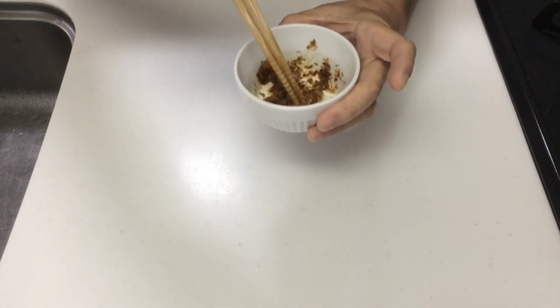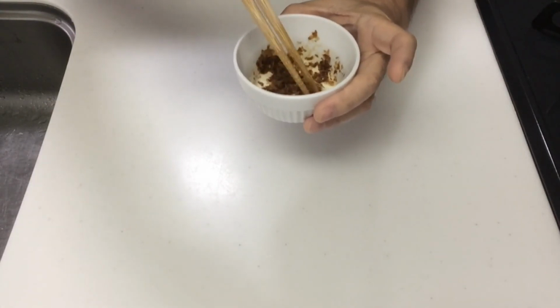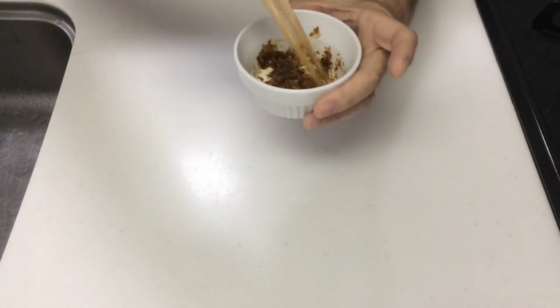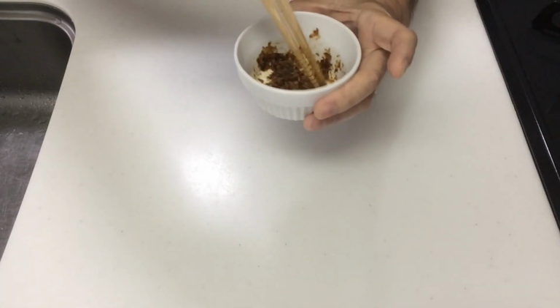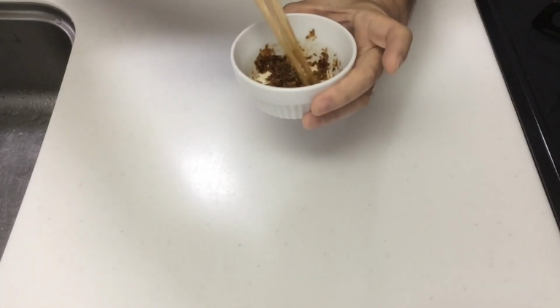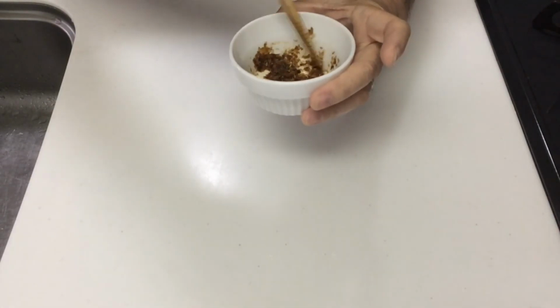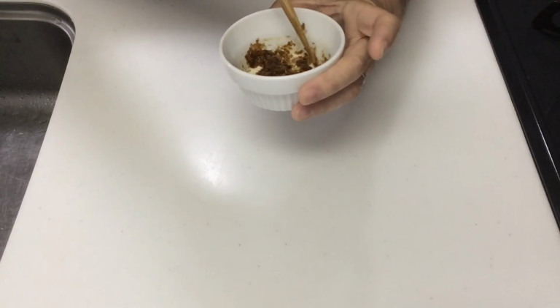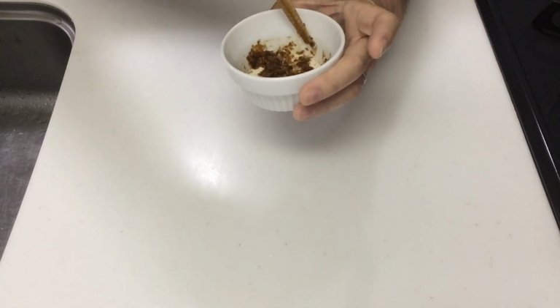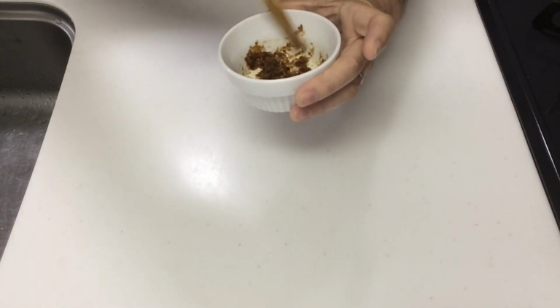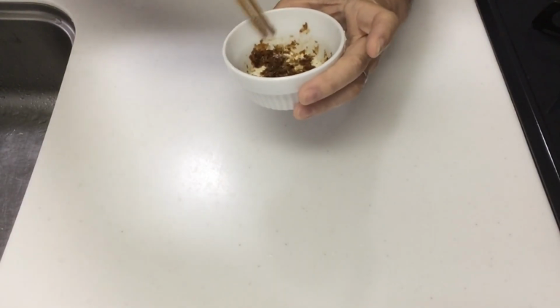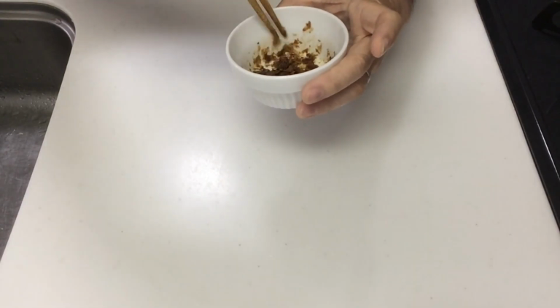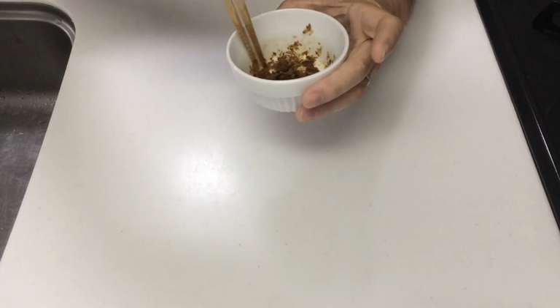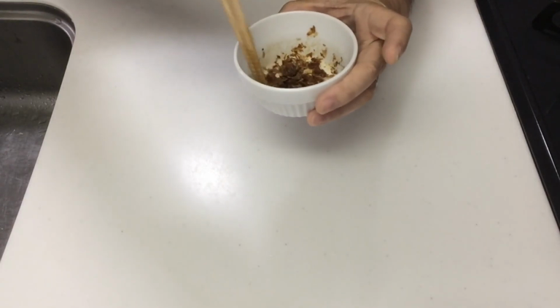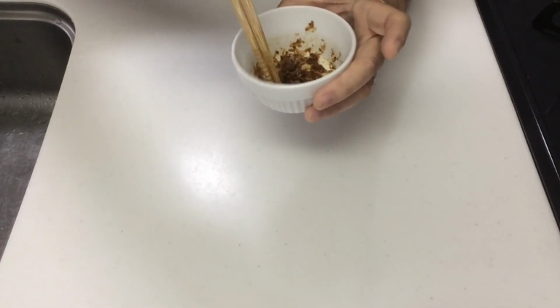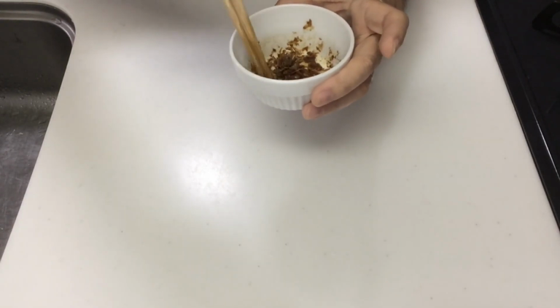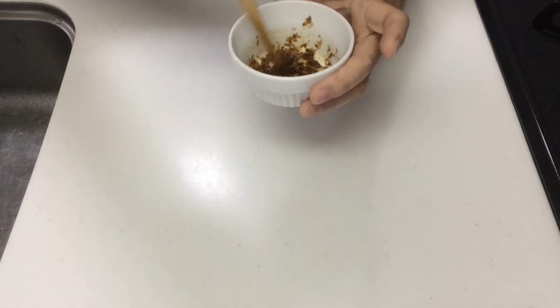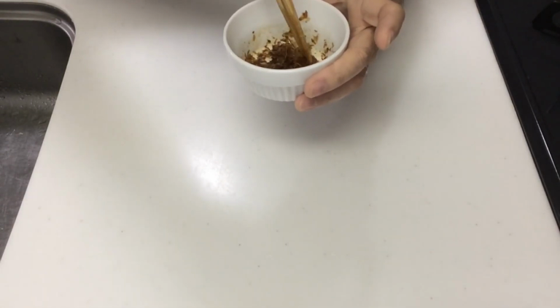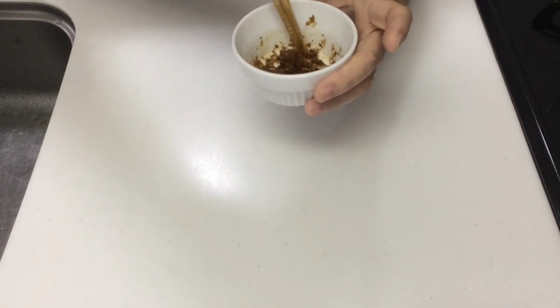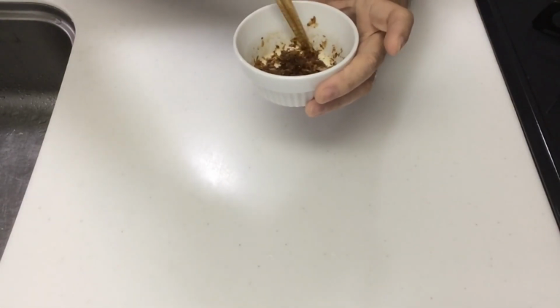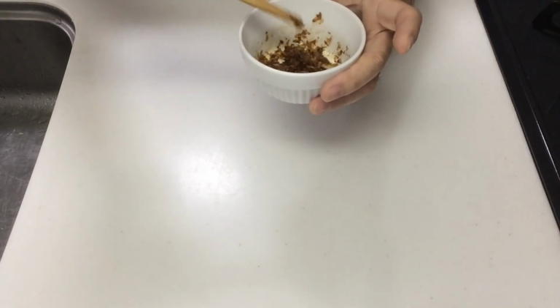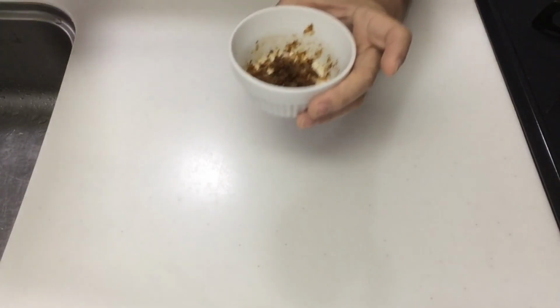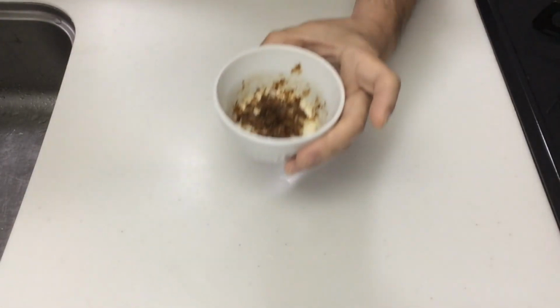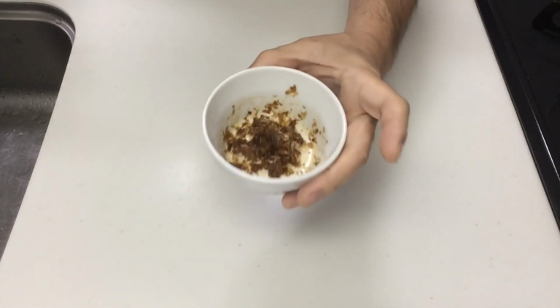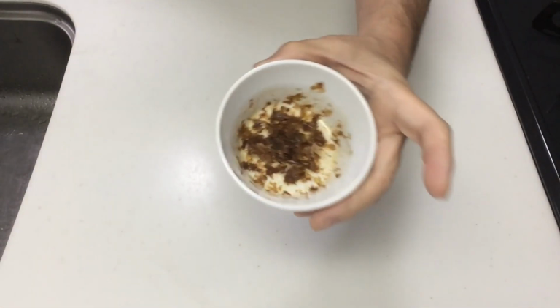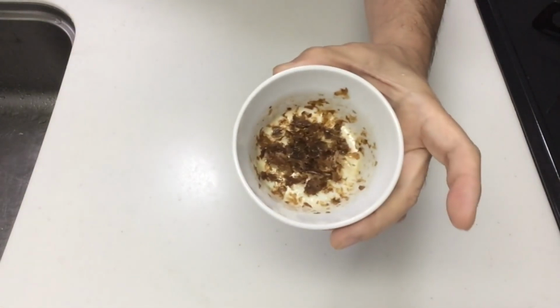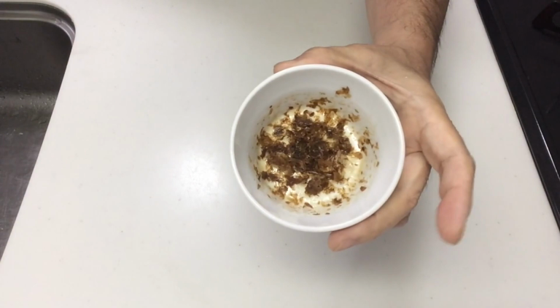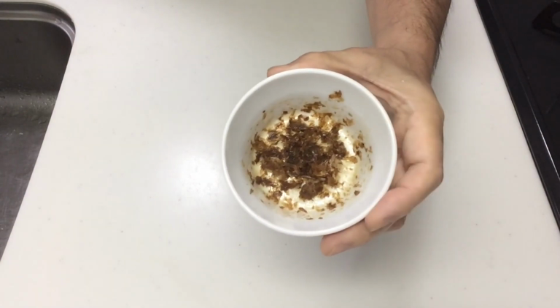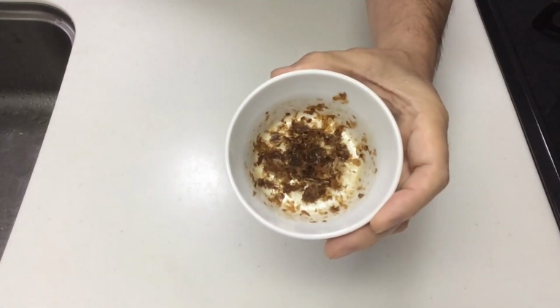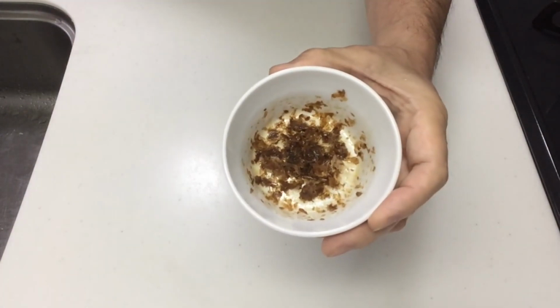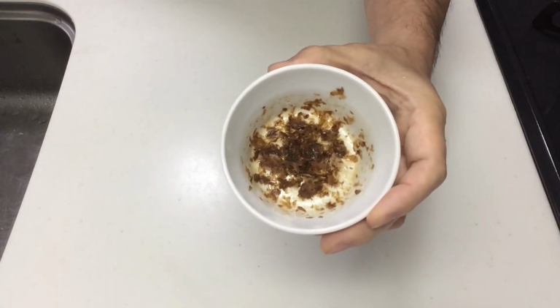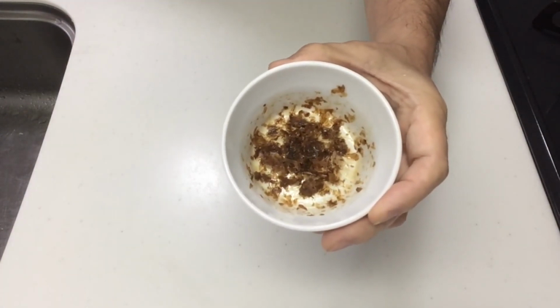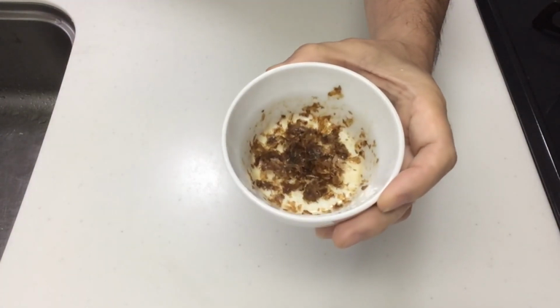If you have a cat, please be extra cautious when cooking. Cats love bonito flakes.